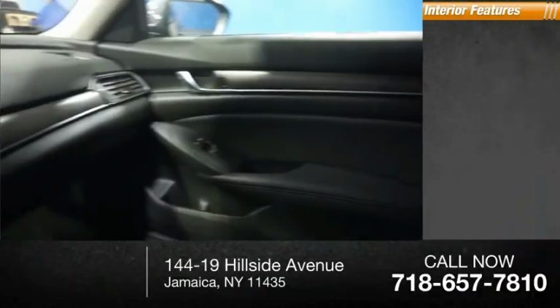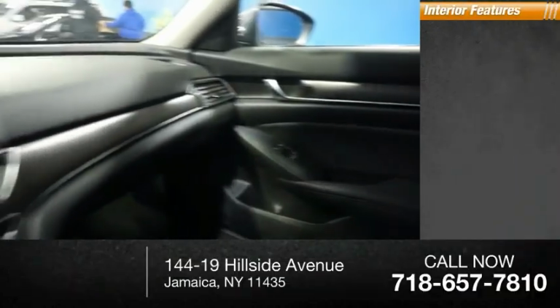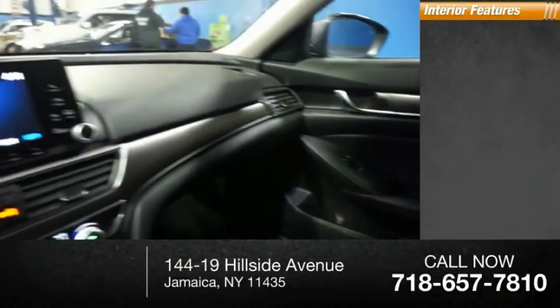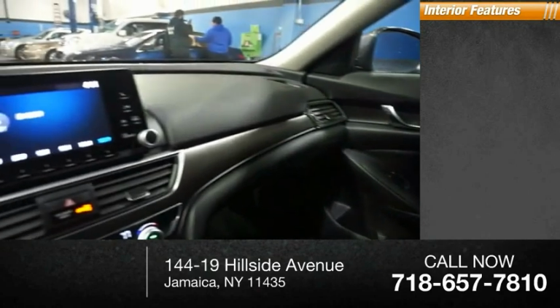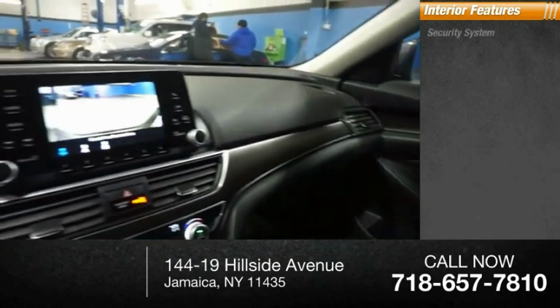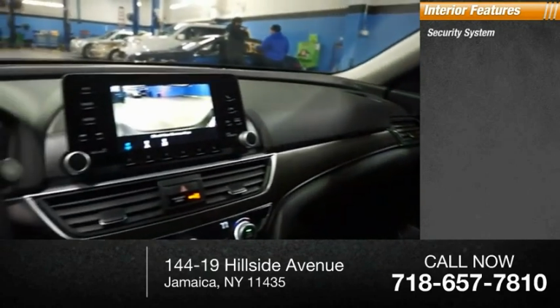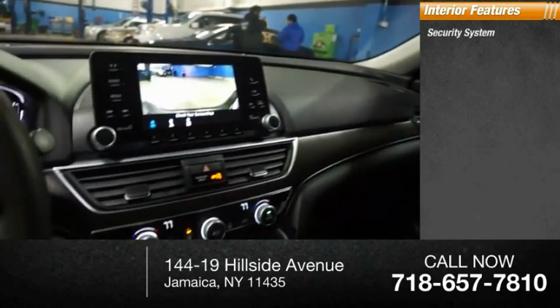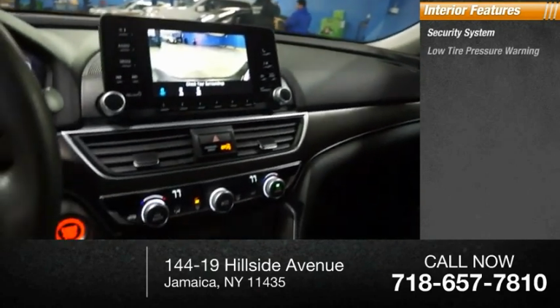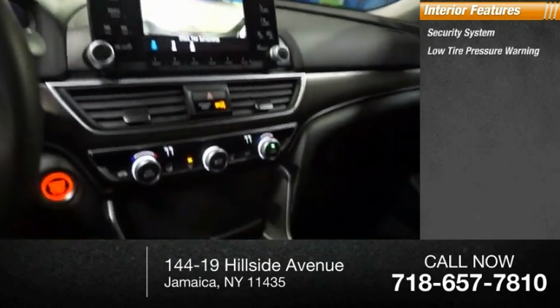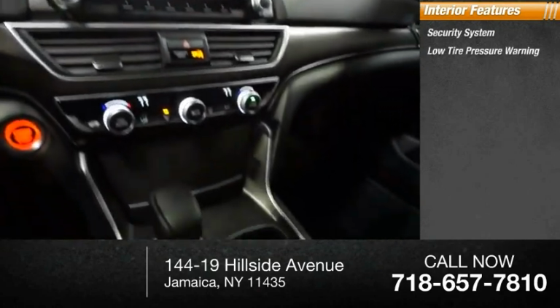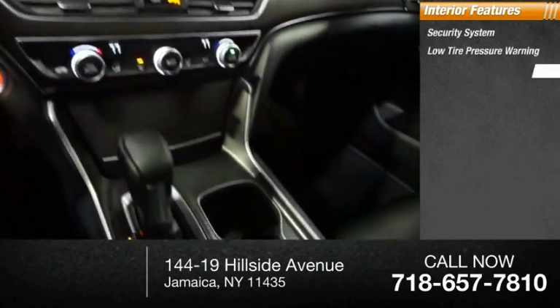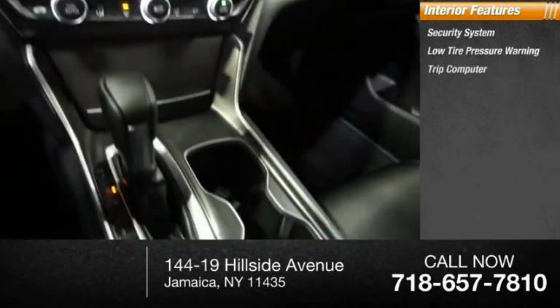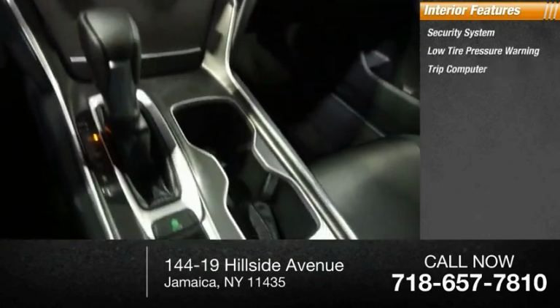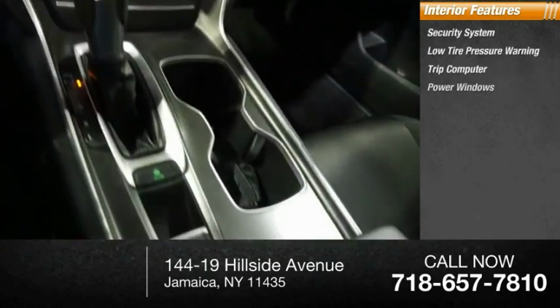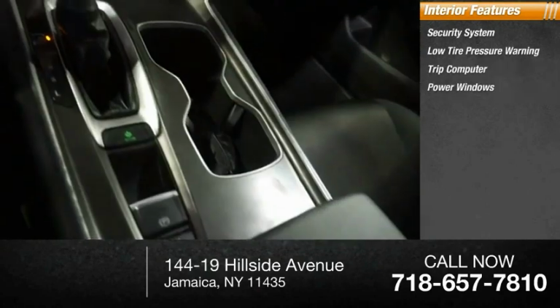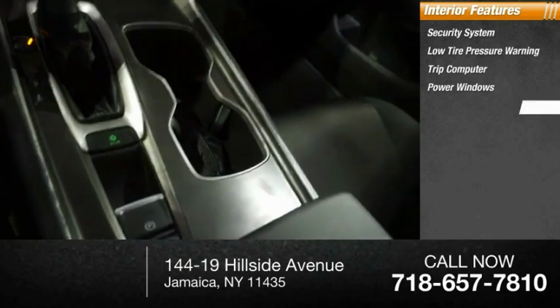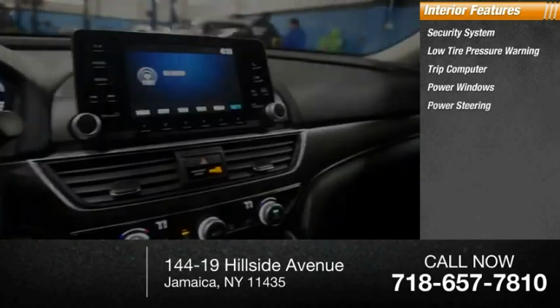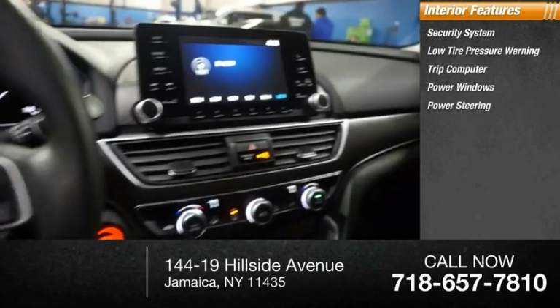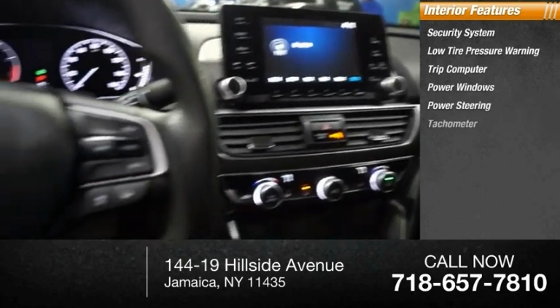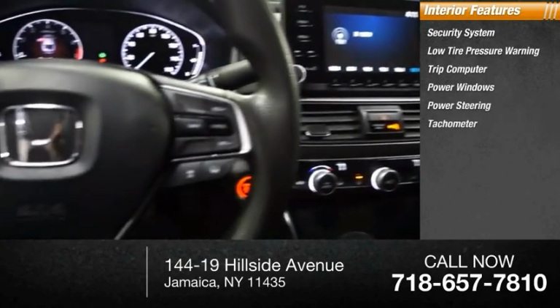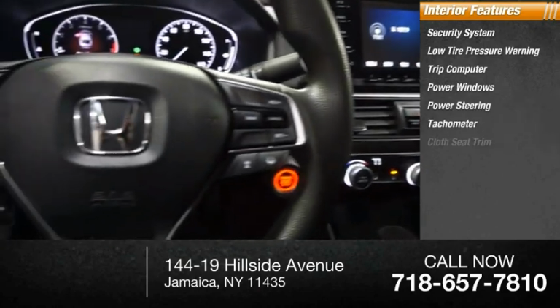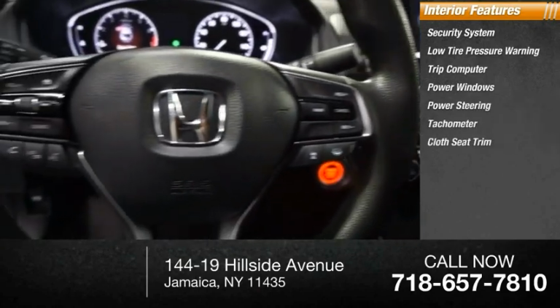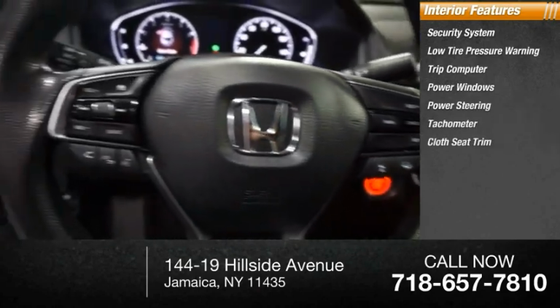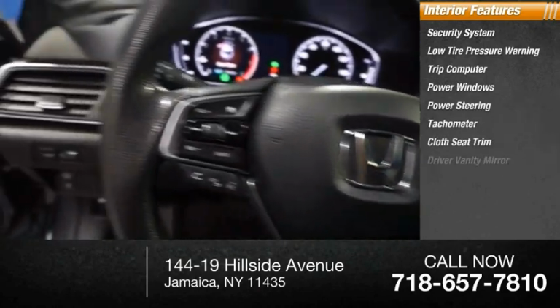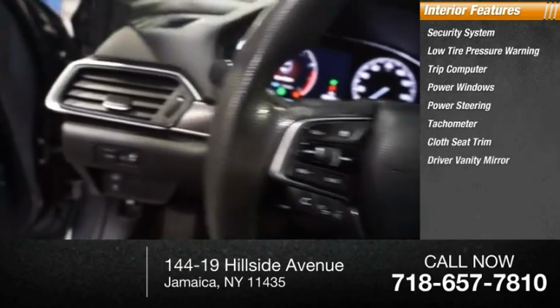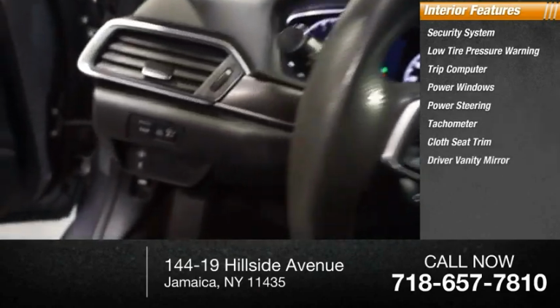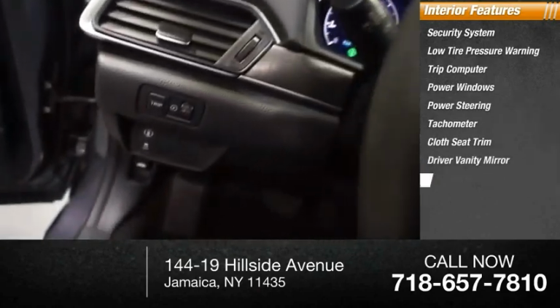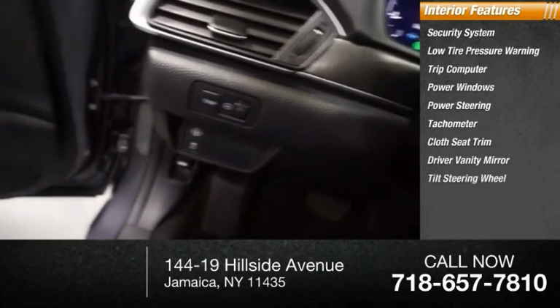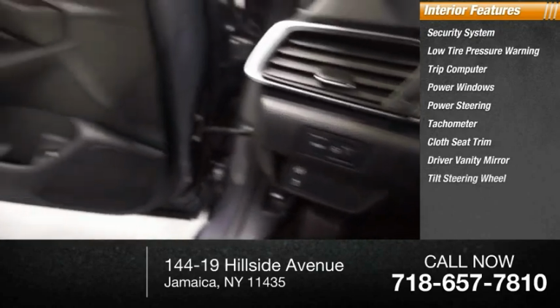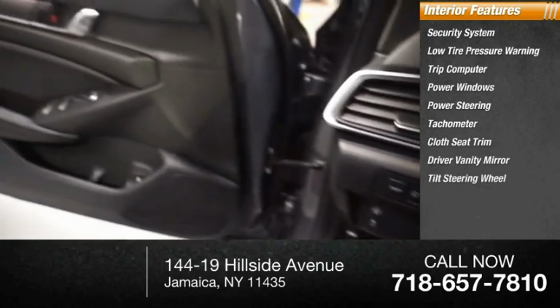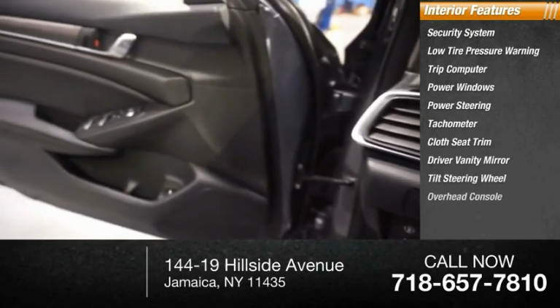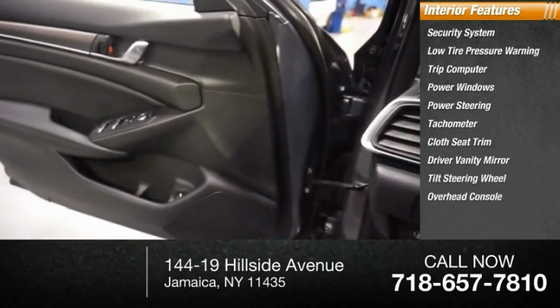Inside you'll find a security system, low tire pressure warning, trip computer, power windows, power steering, tachometer, cloth seat trim, driver vanity mirror, tilt steering wheel, and overhead console.